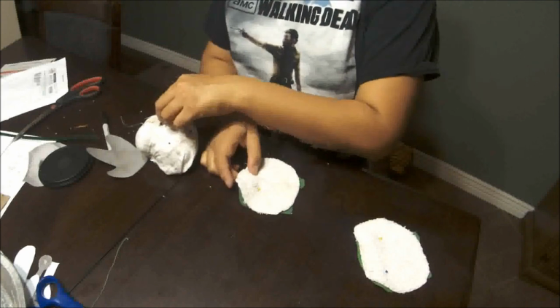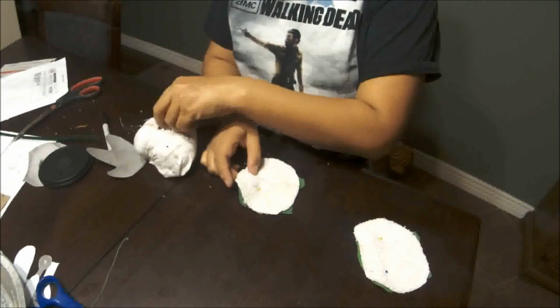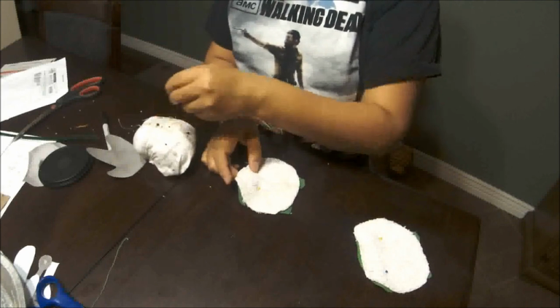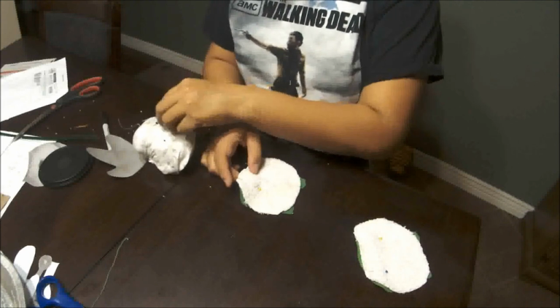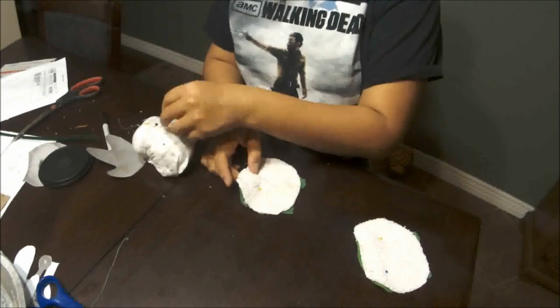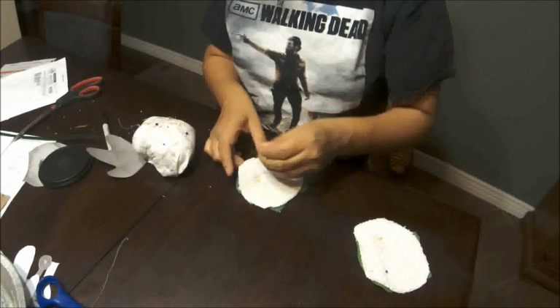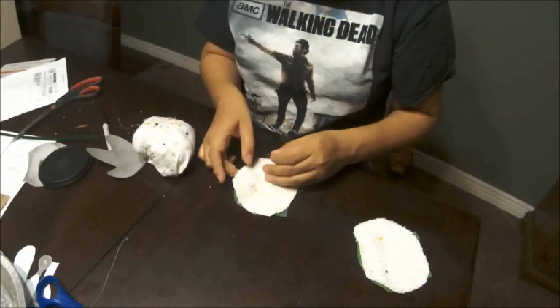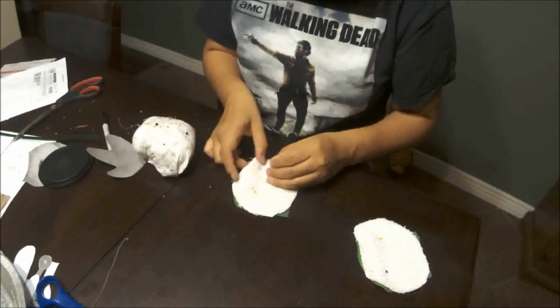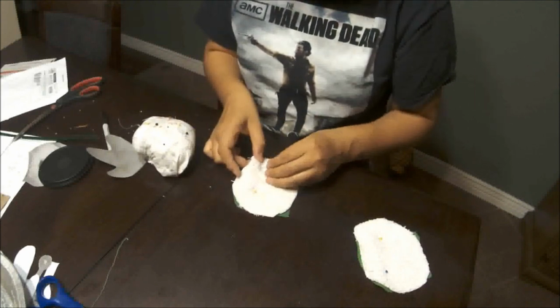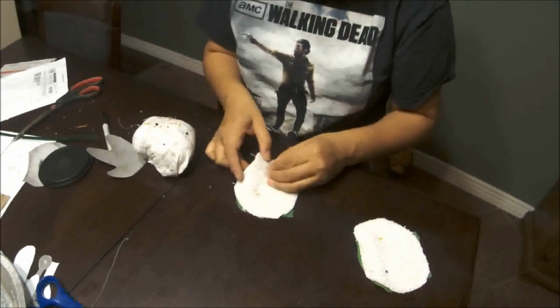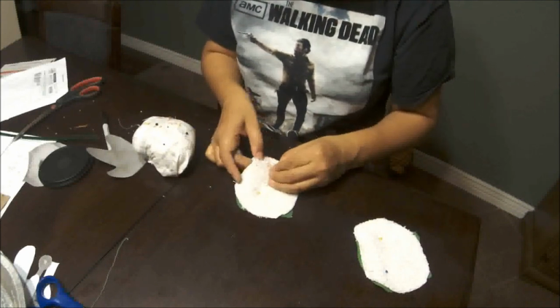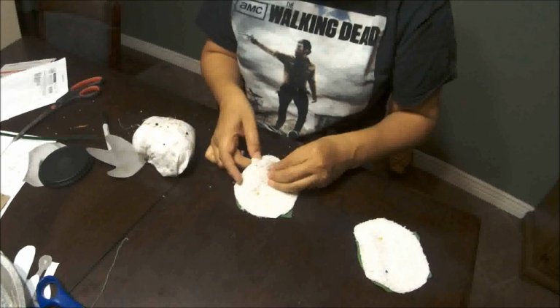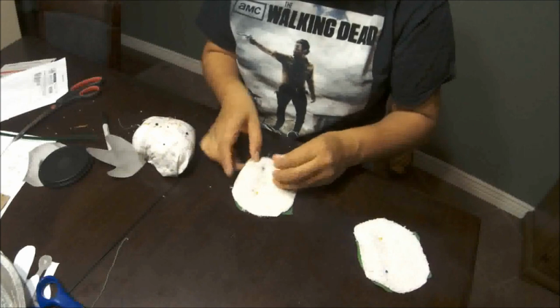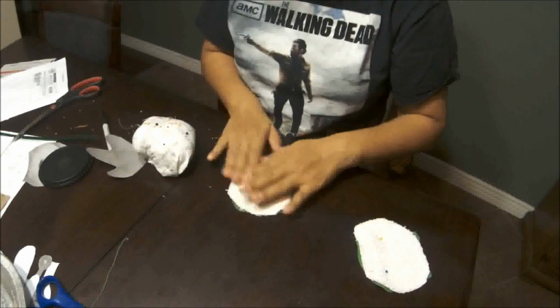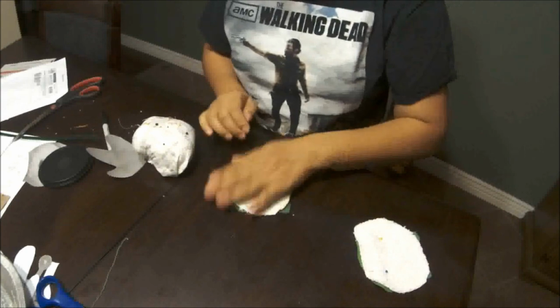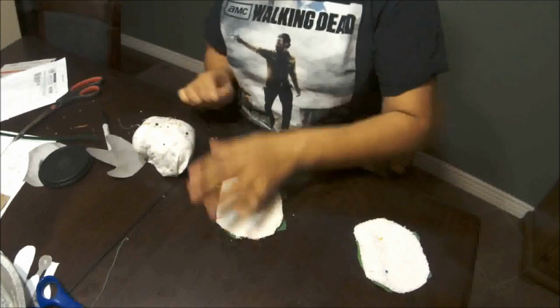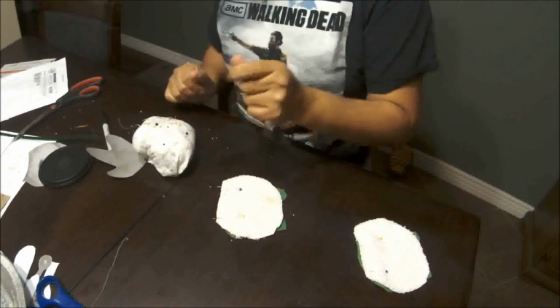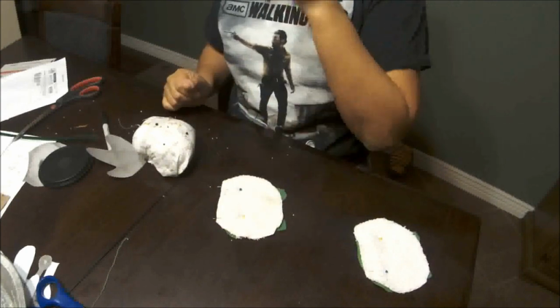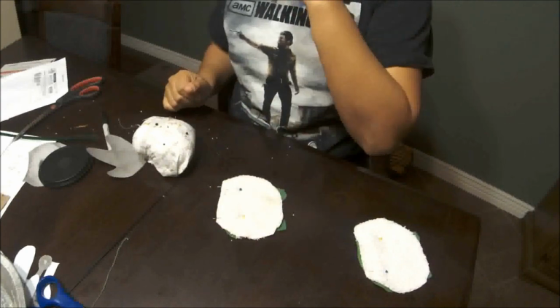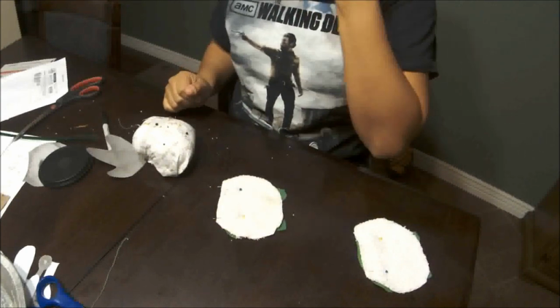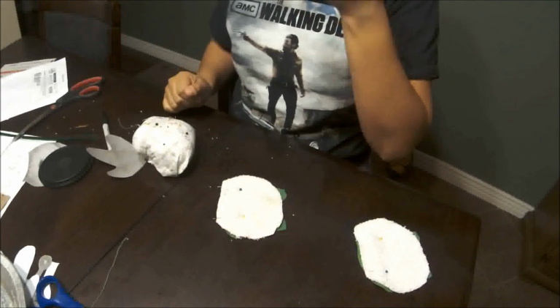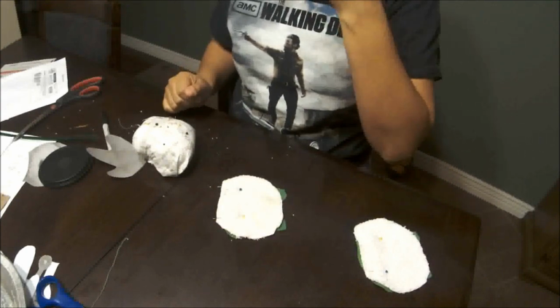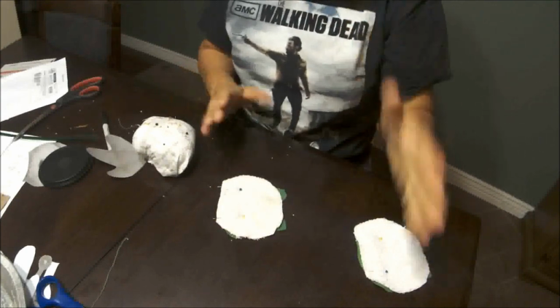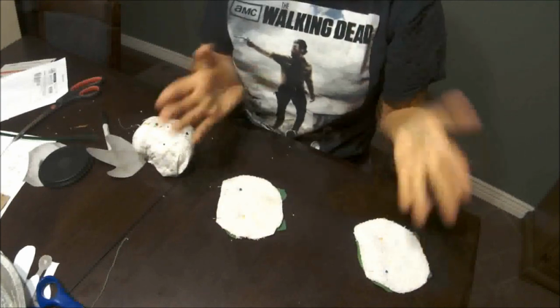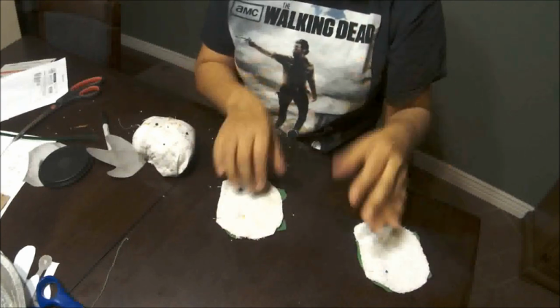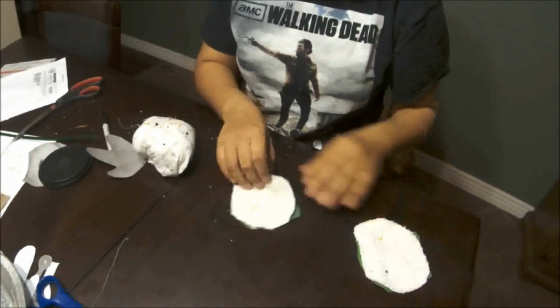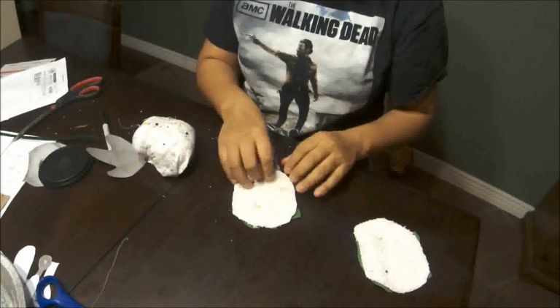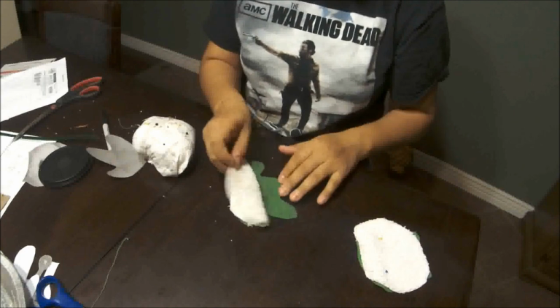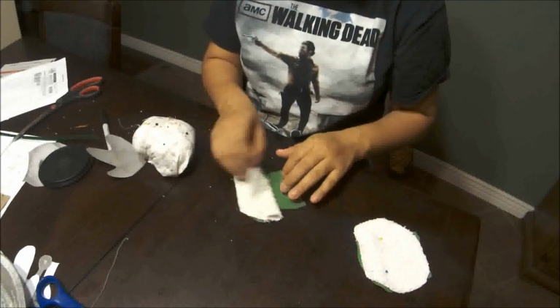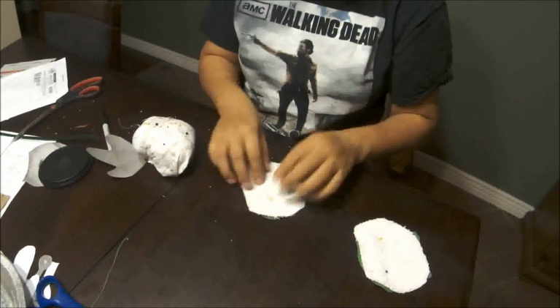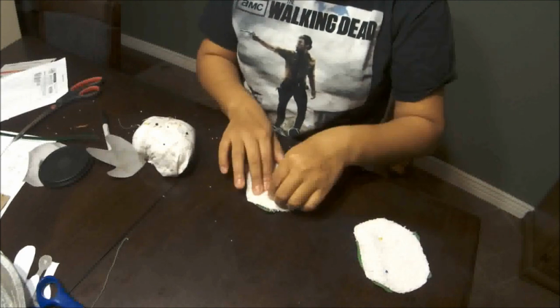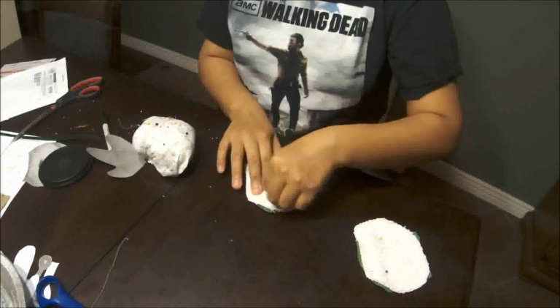Once you've sewn it, you're going to have to do the embroidery part before you sew both body pieces together.